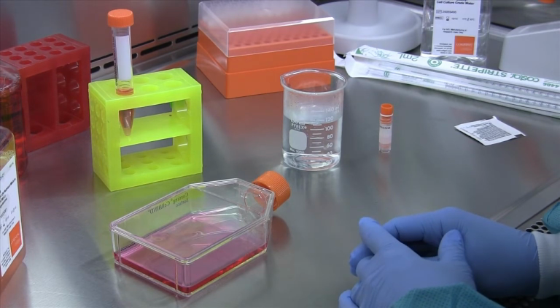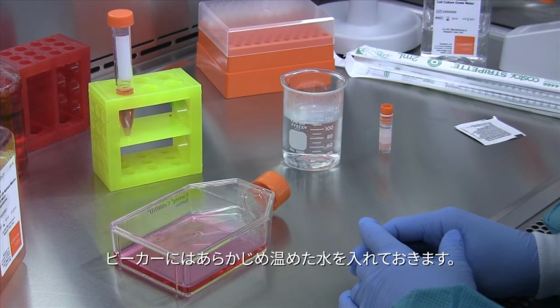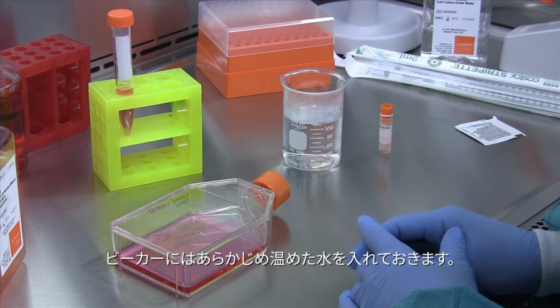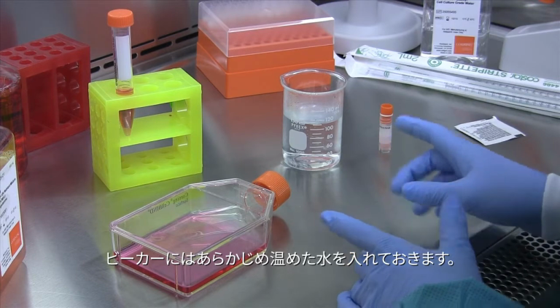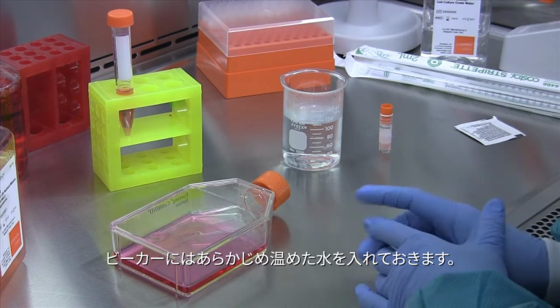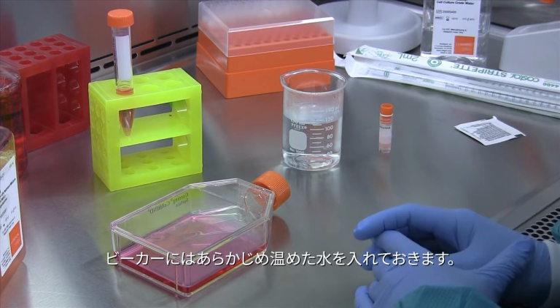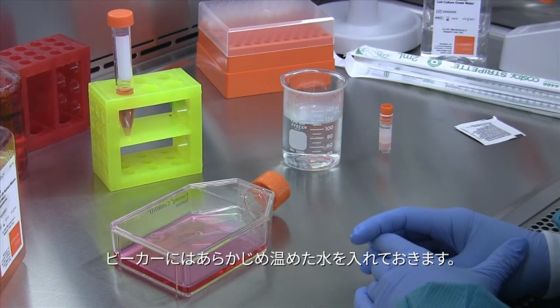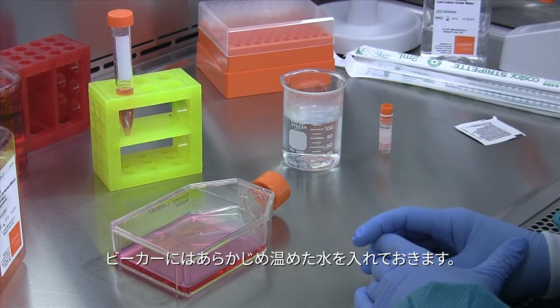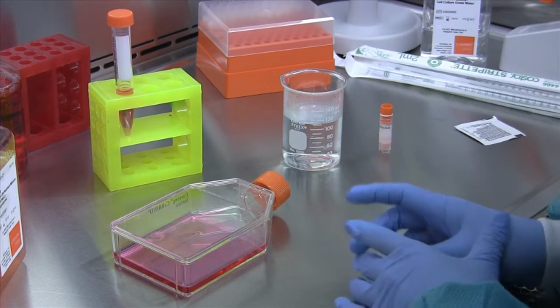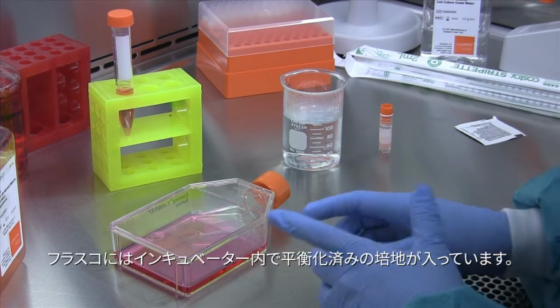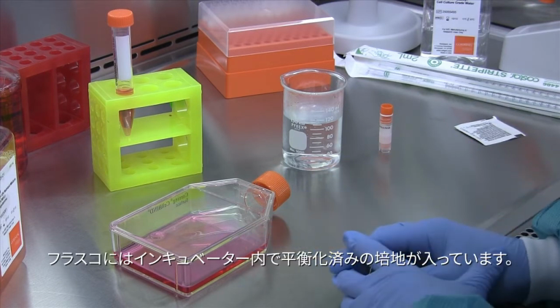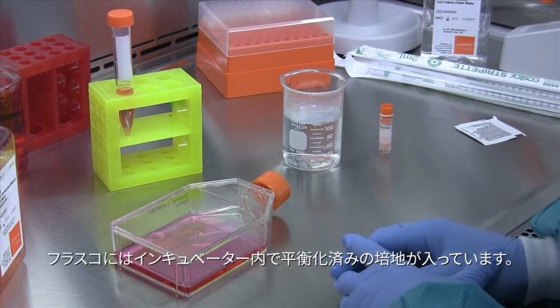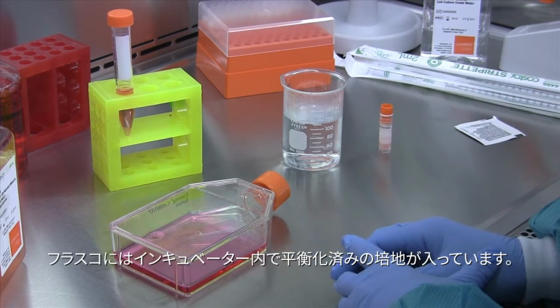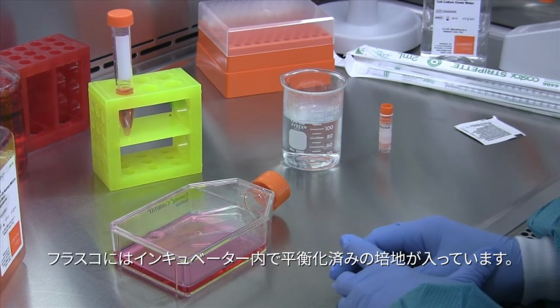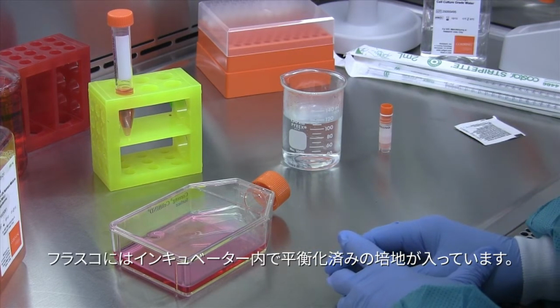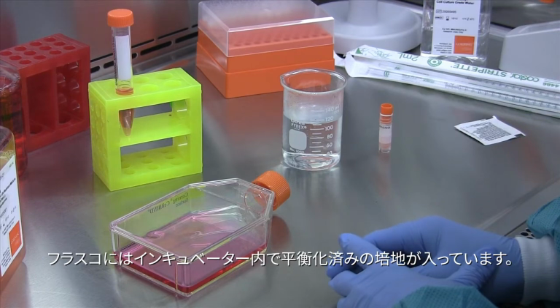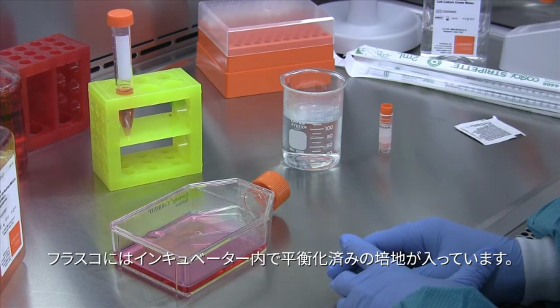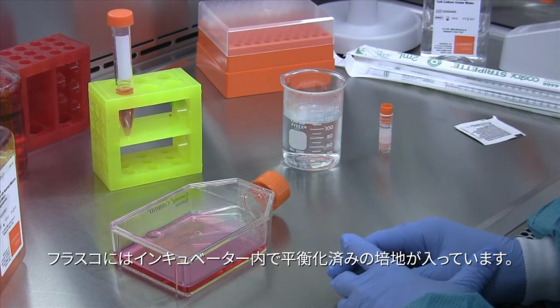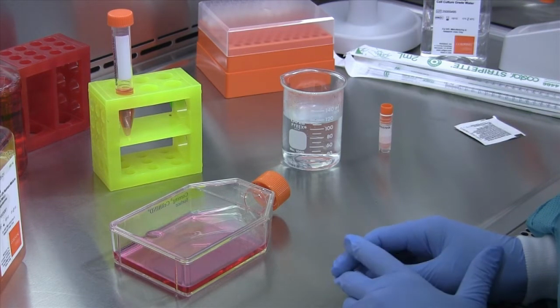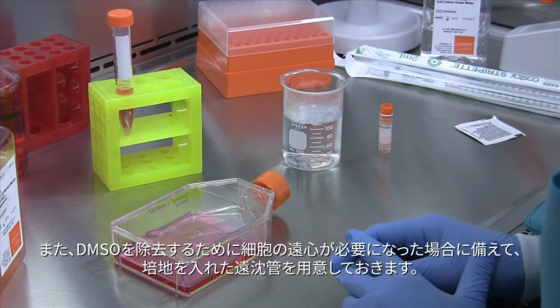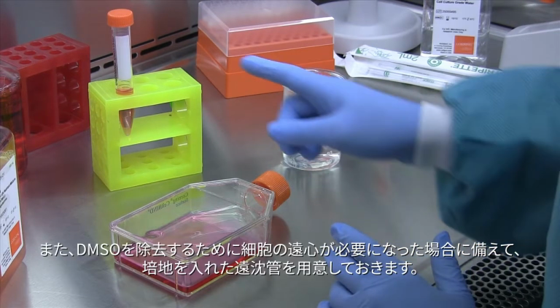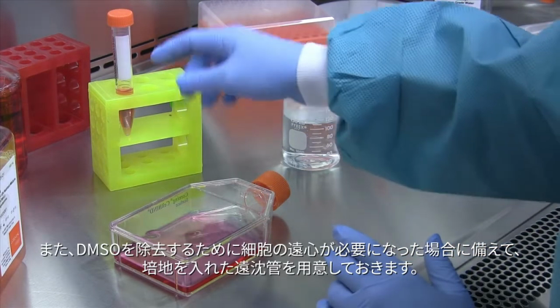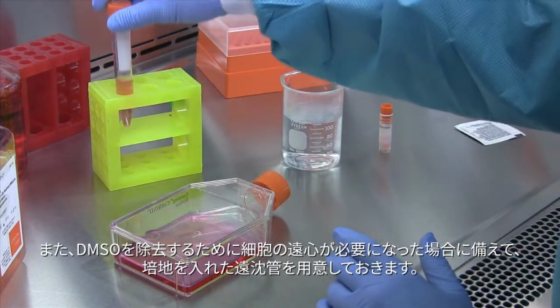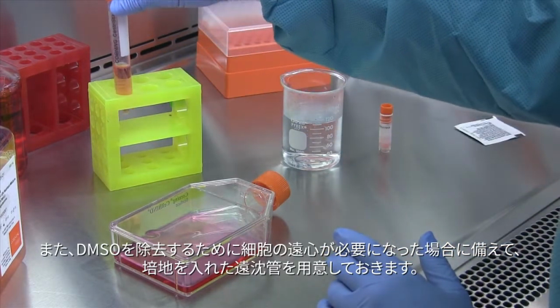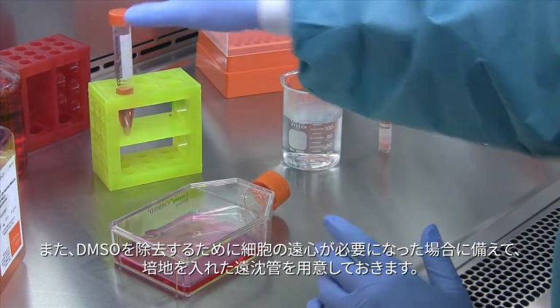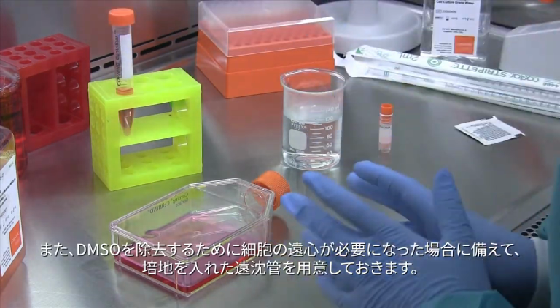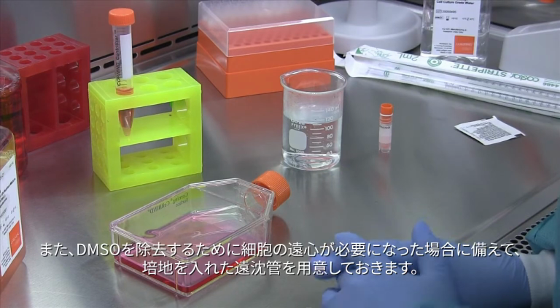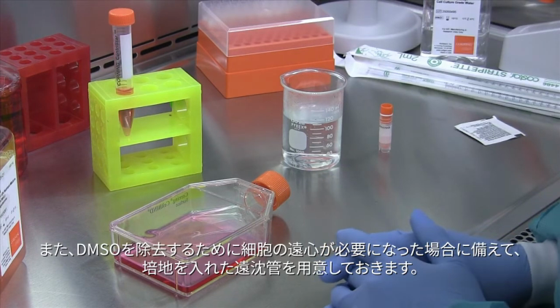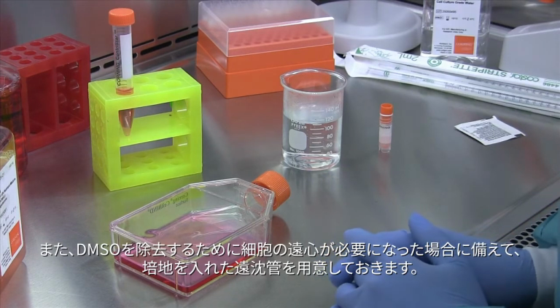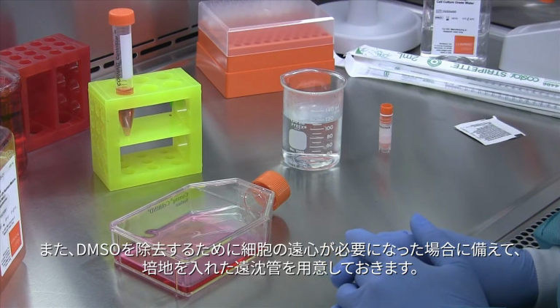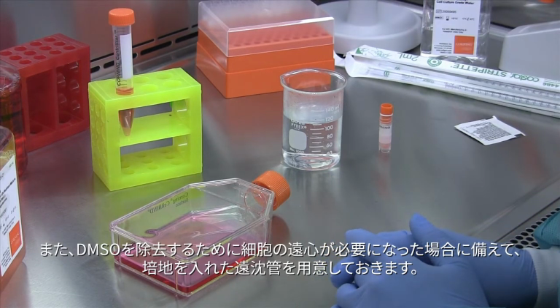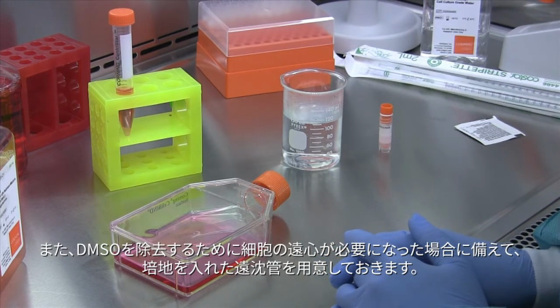Here I have a beaker filled with pre-warmed water. I have a flask with pre-equilibrated media that was in the incubator. And I also have a conical vial with media in it in case I choose to spin down my cells to remove the DMSO.